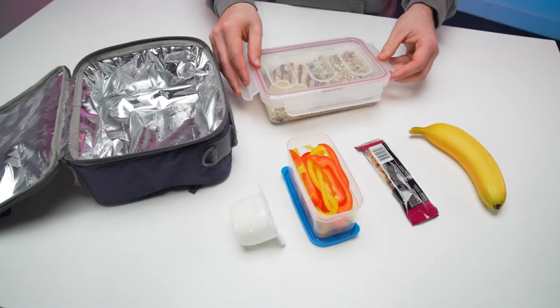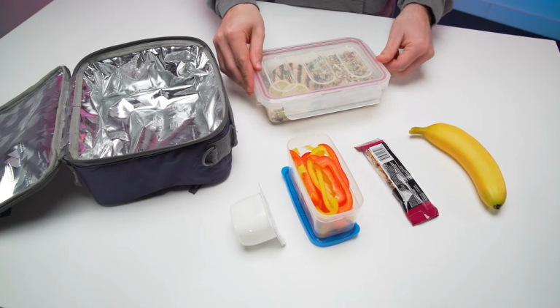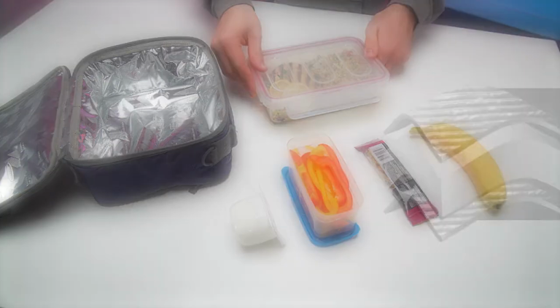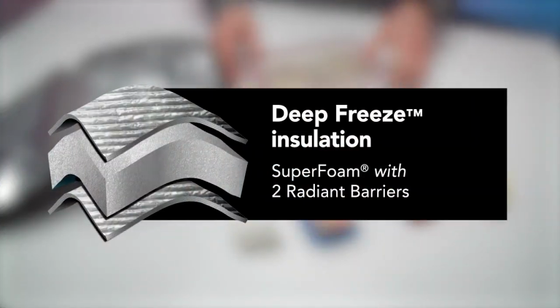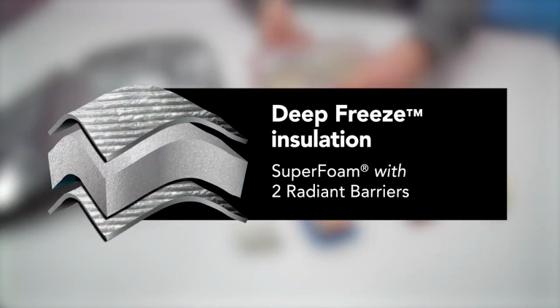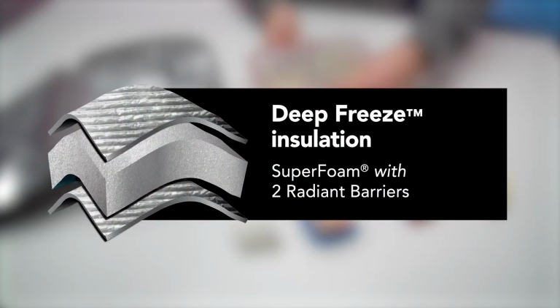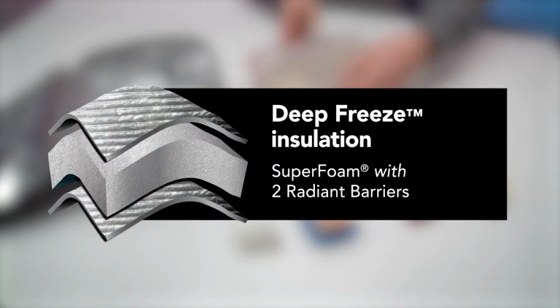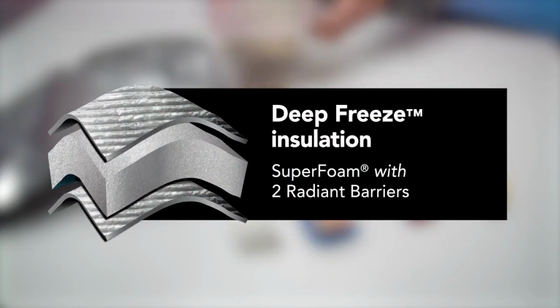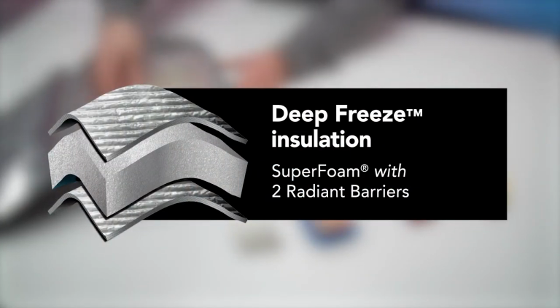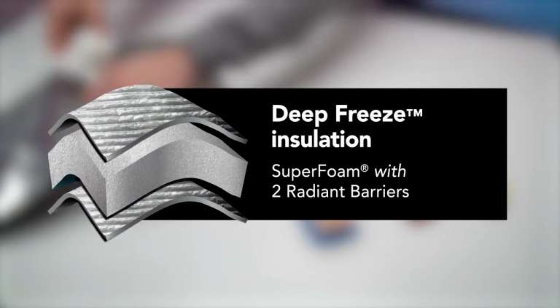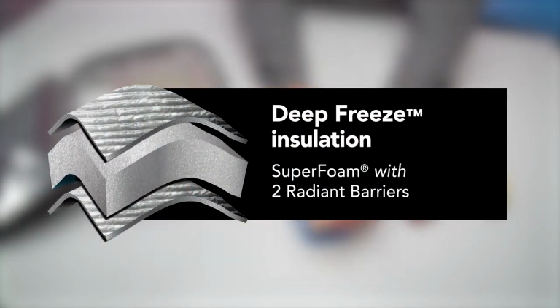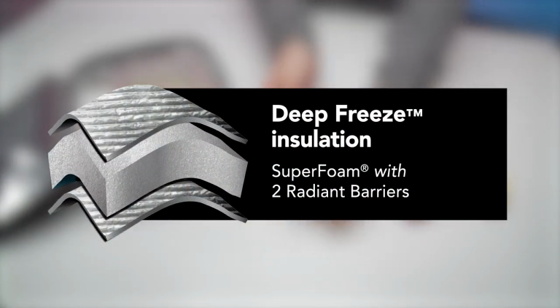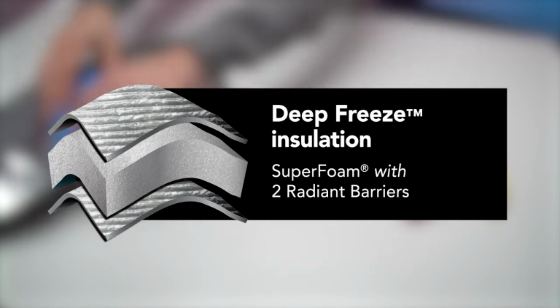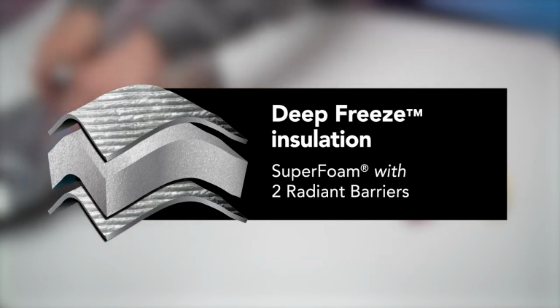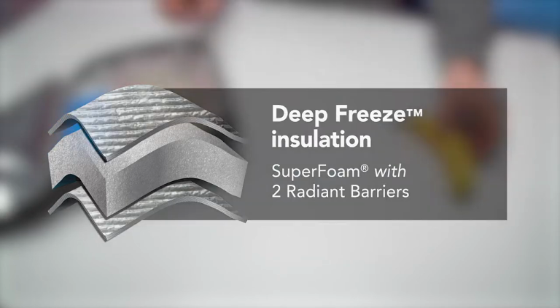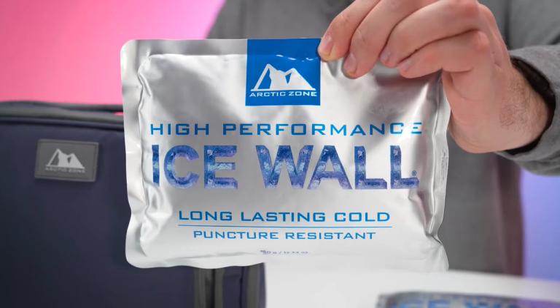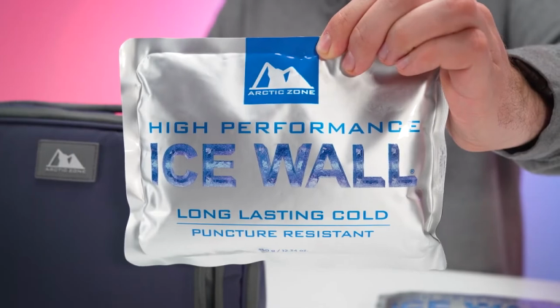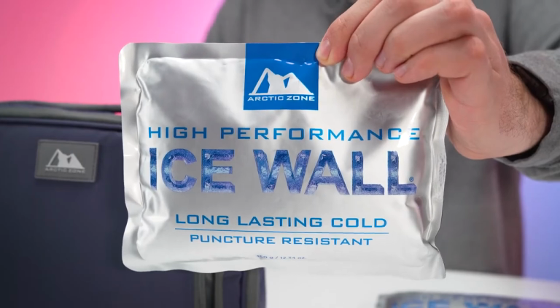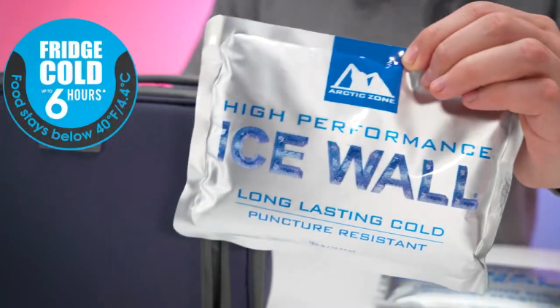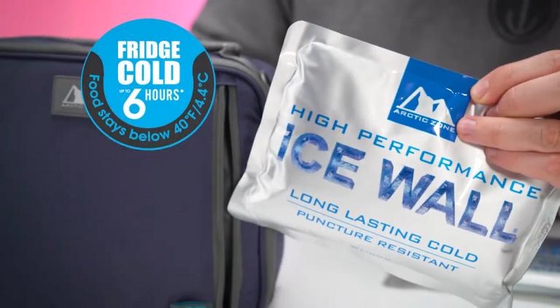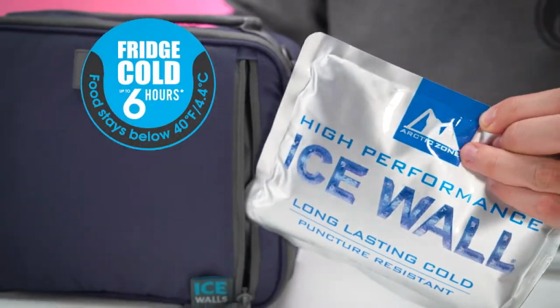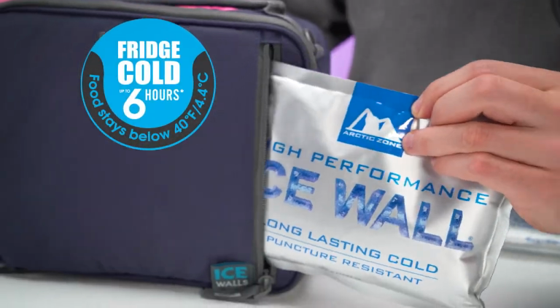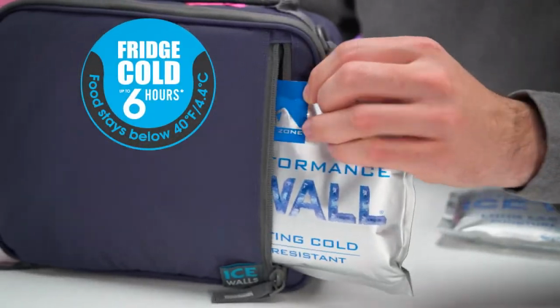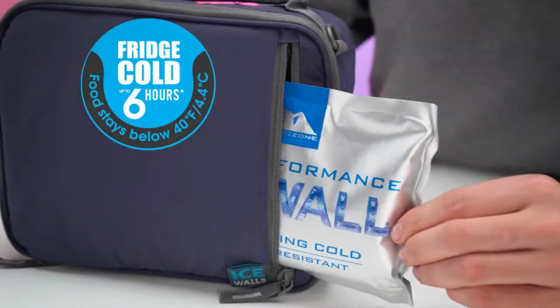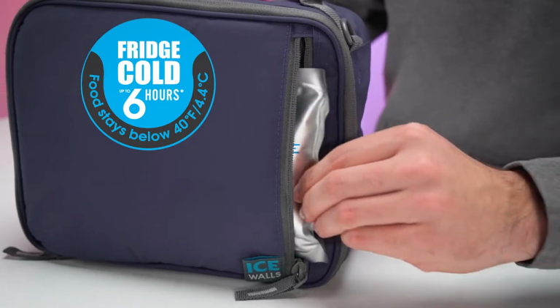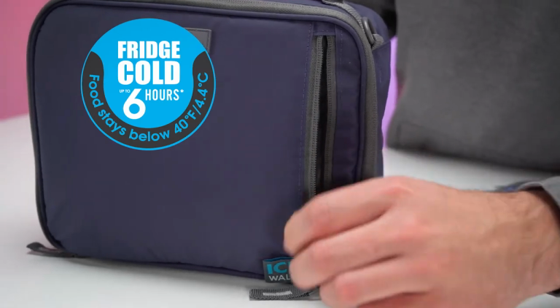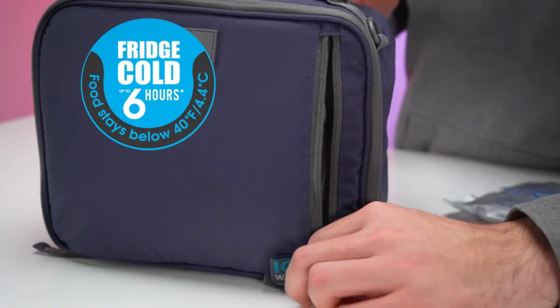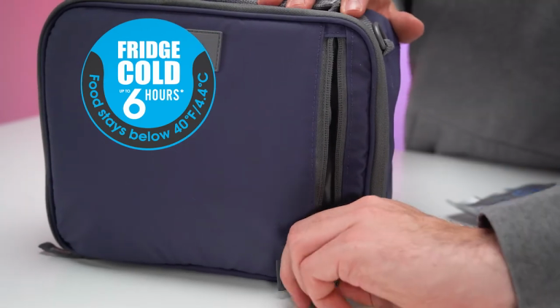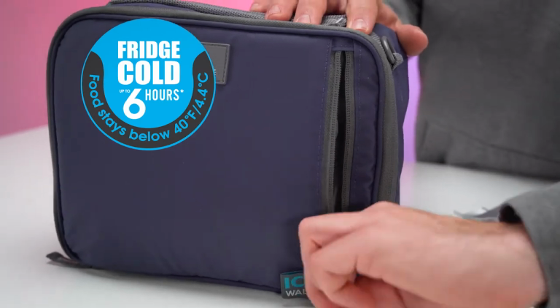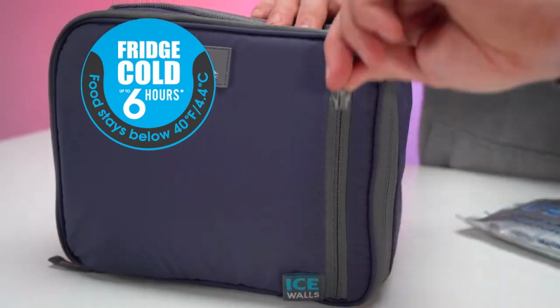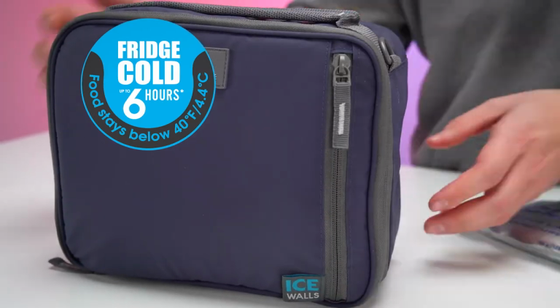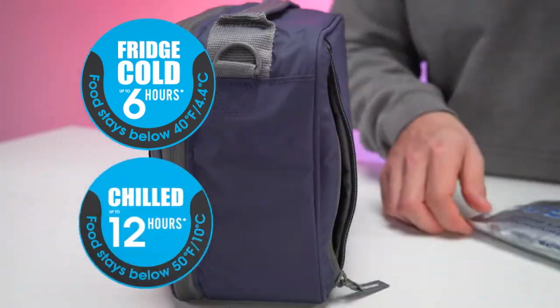Deep-freeze insulation is comprised of high-density superfoam and two radiant barriers that, in combination with our ice walls, will keep food under 40 degrees Fahrenheit for up to six hours.